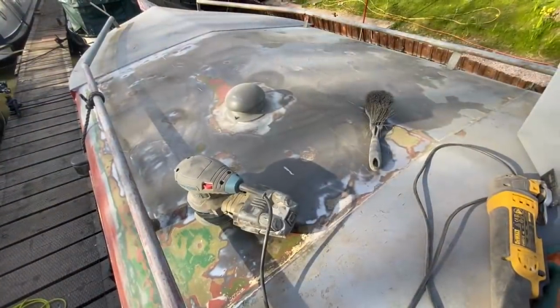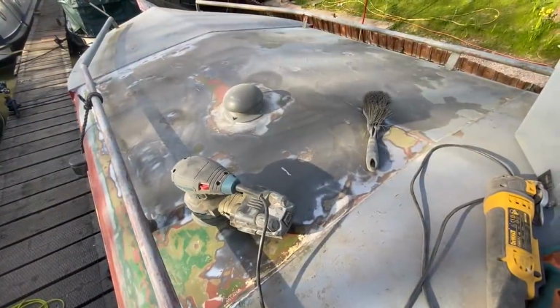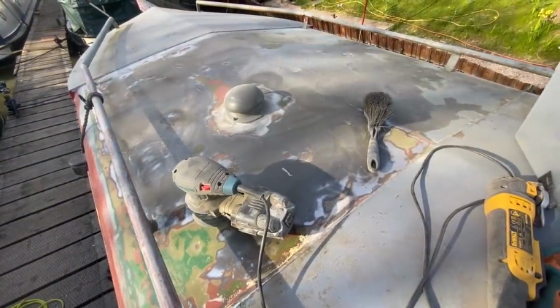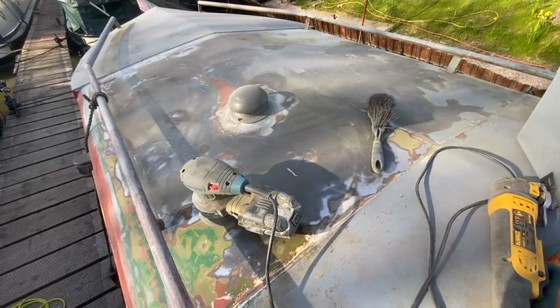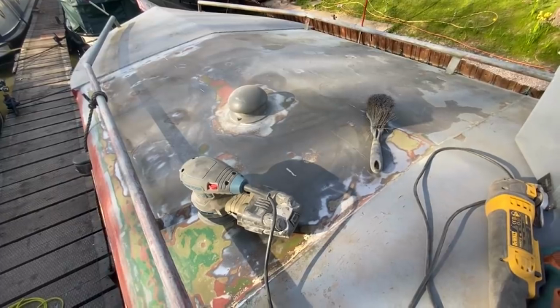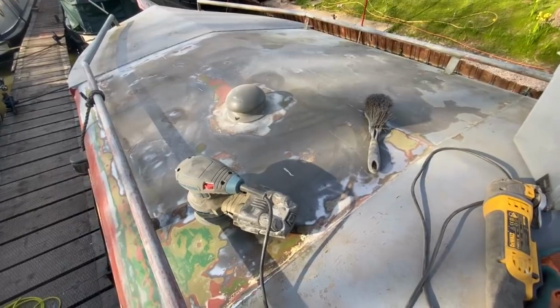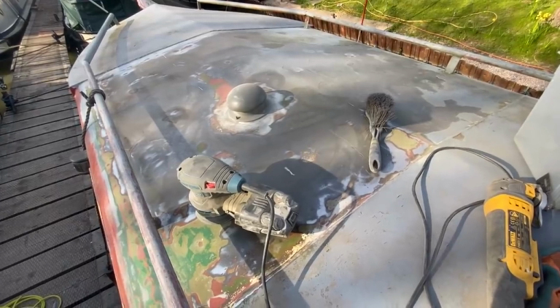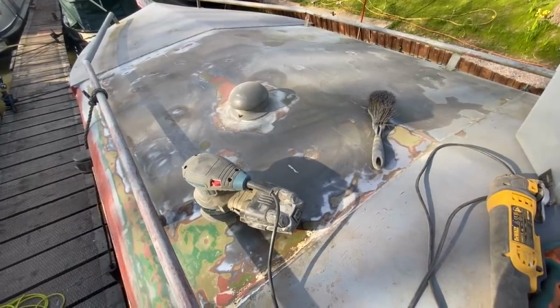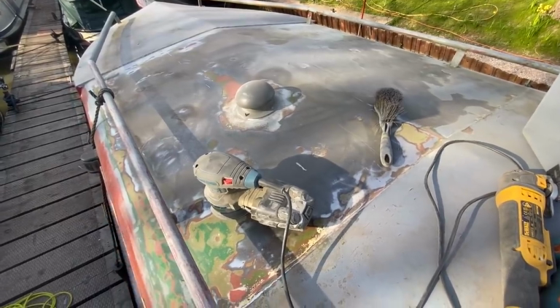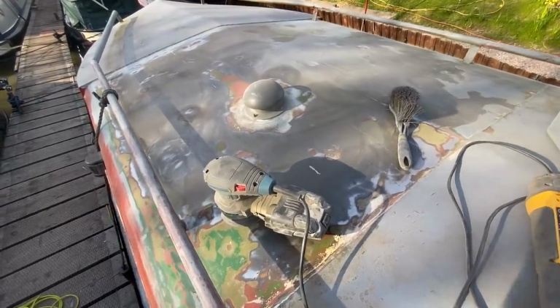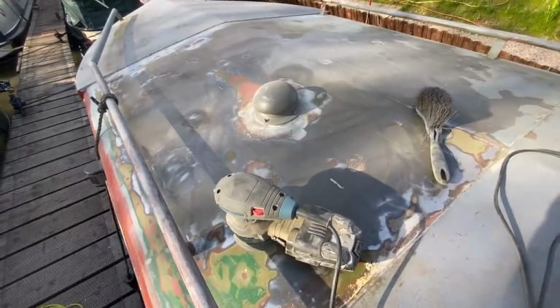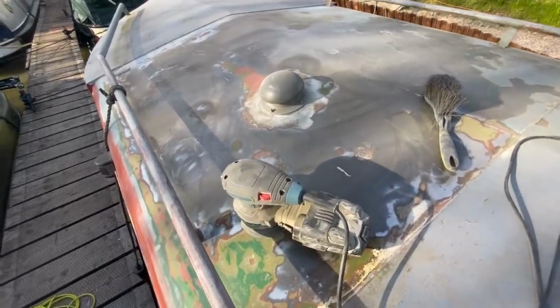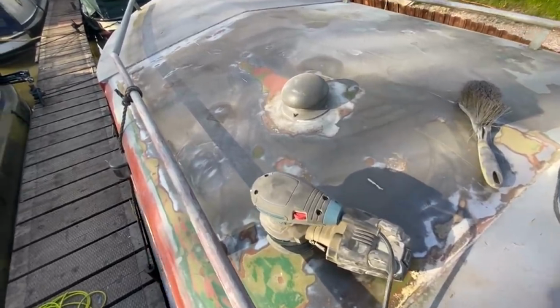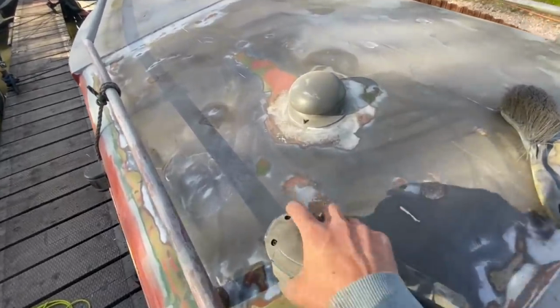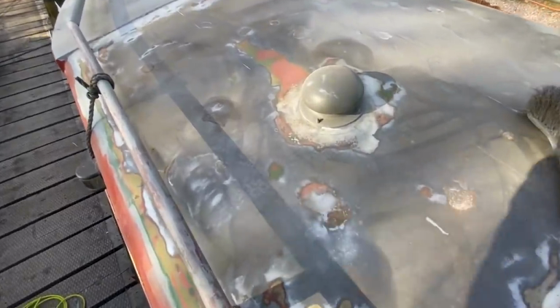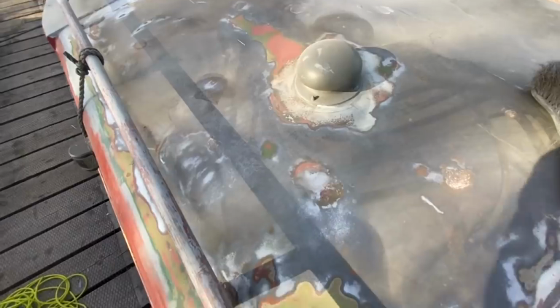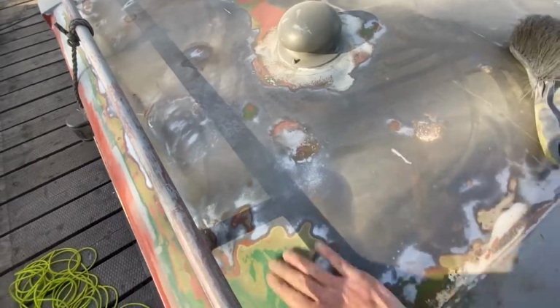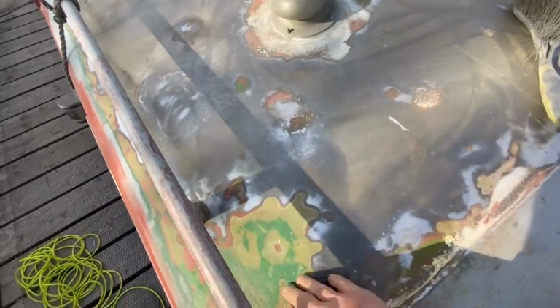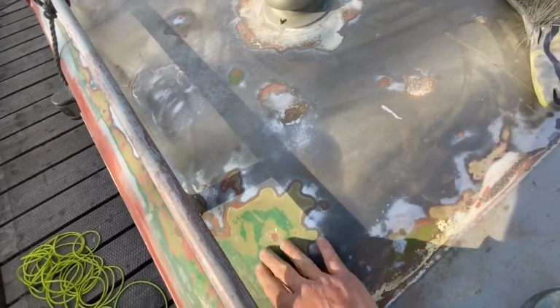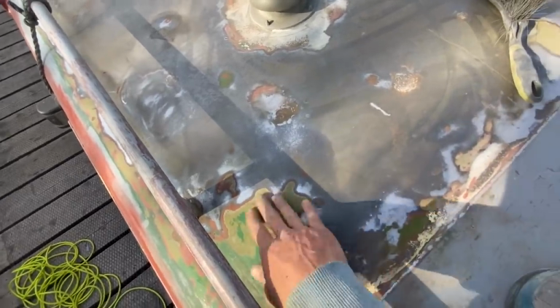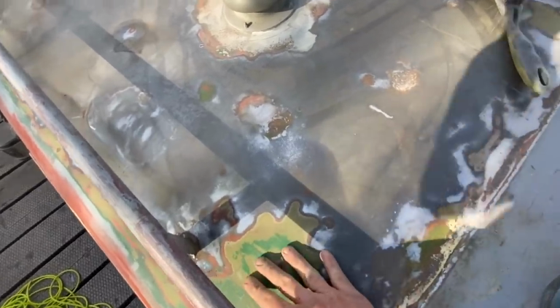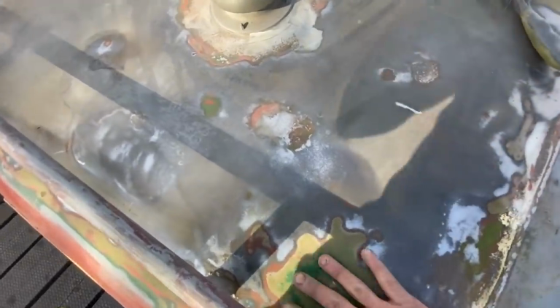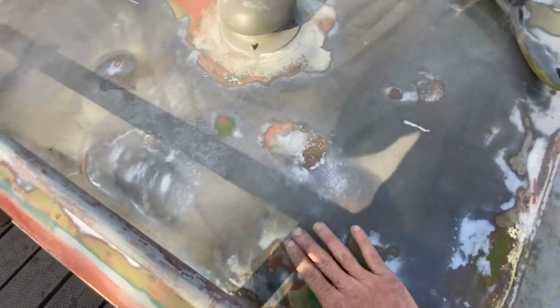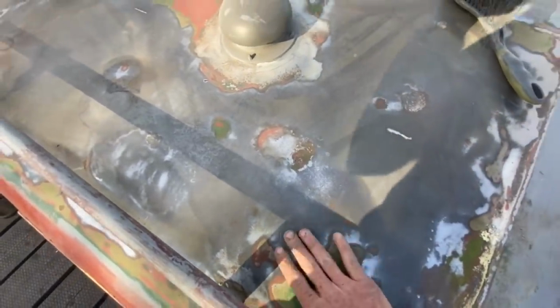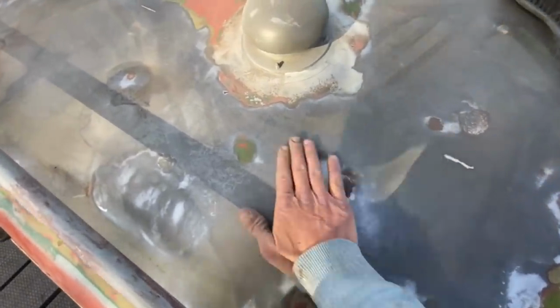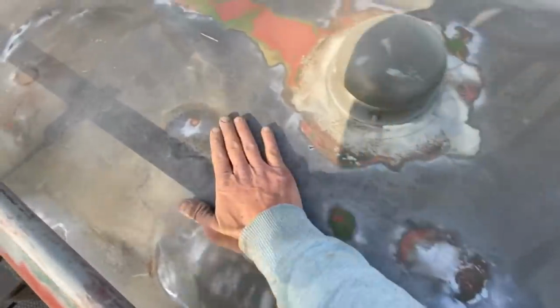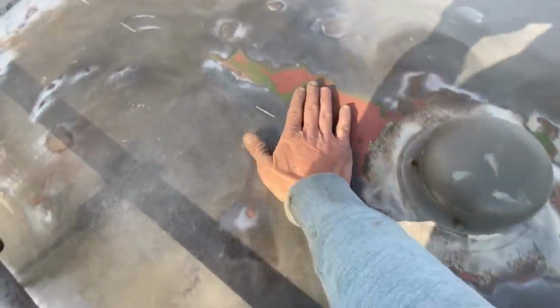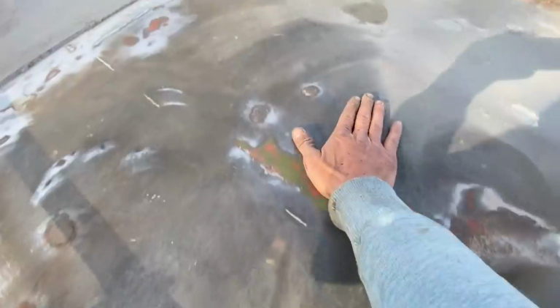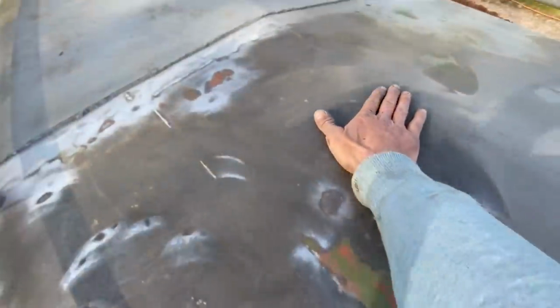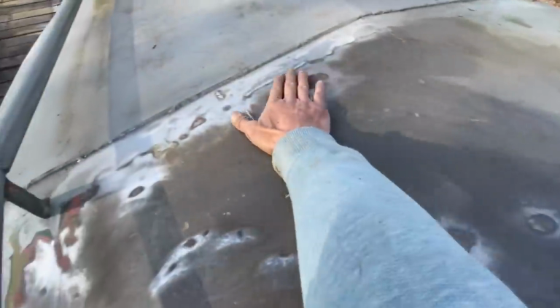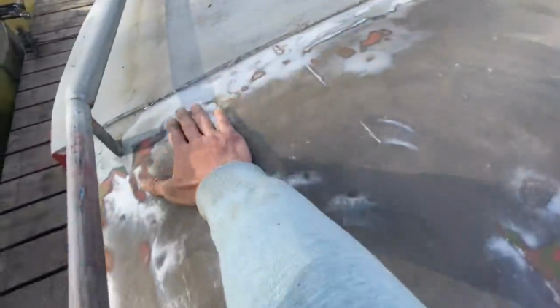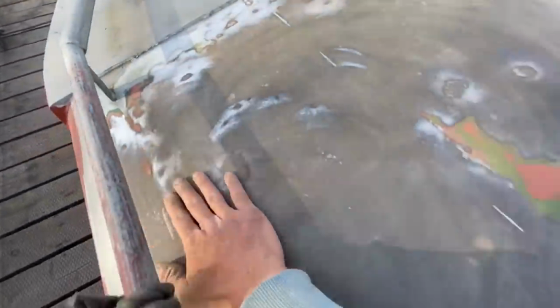This has taken an awful long time sanding, but it's worth it. I'm not going to worry about bits like this — the important thing is that it's smooth all the way over.